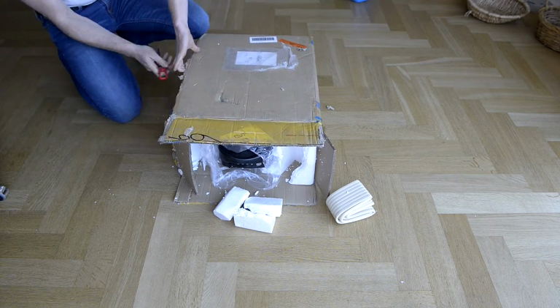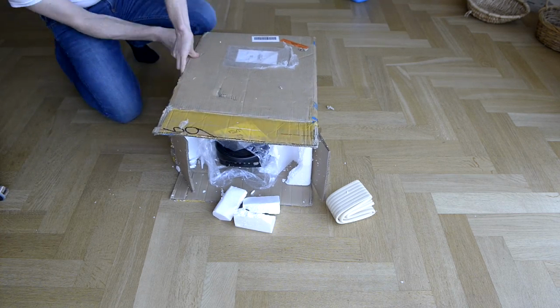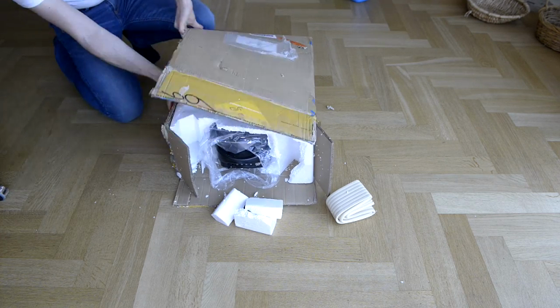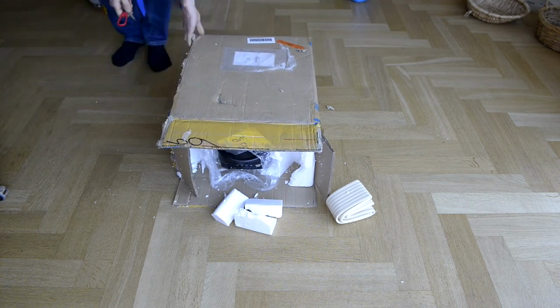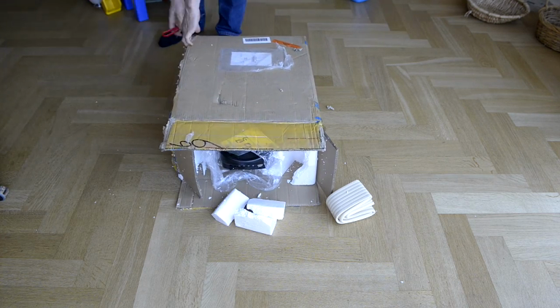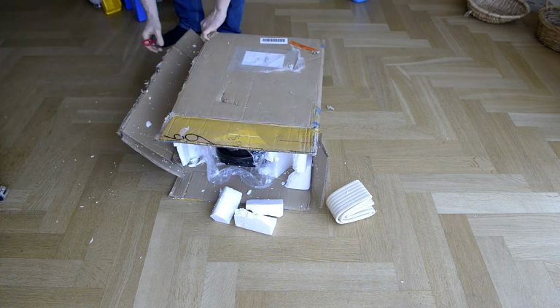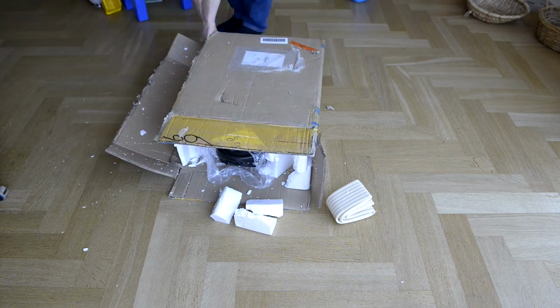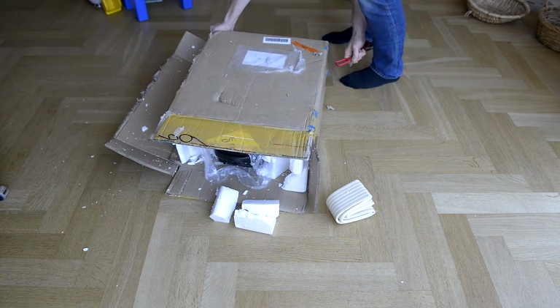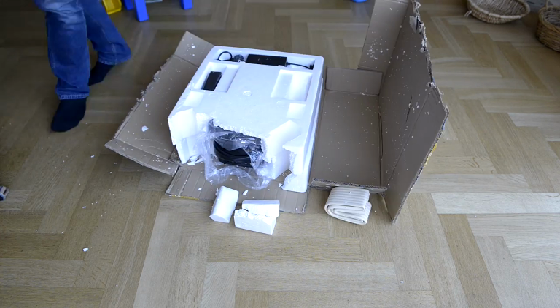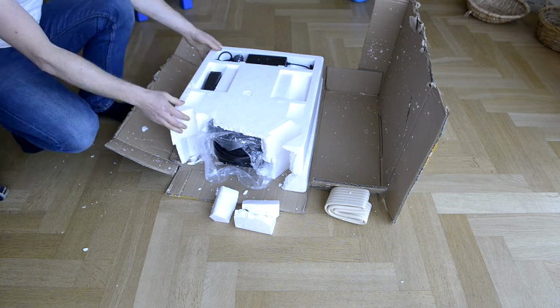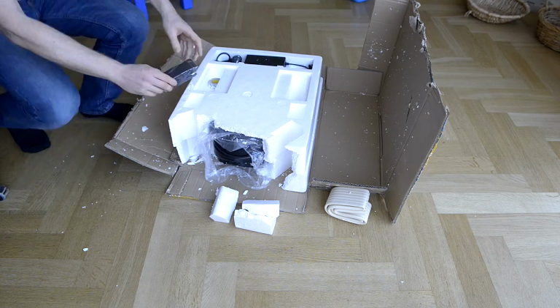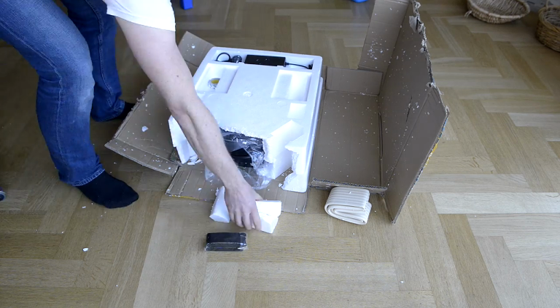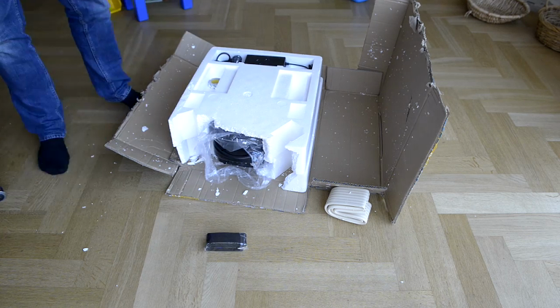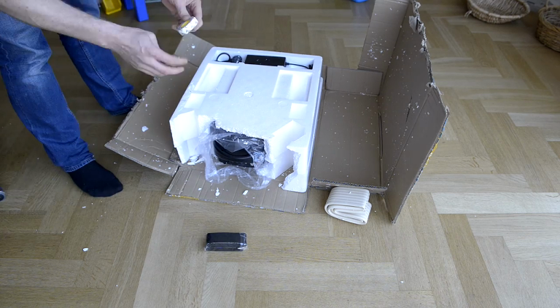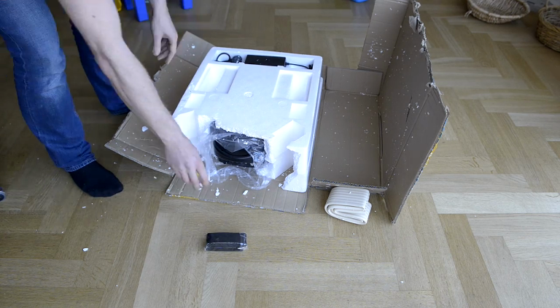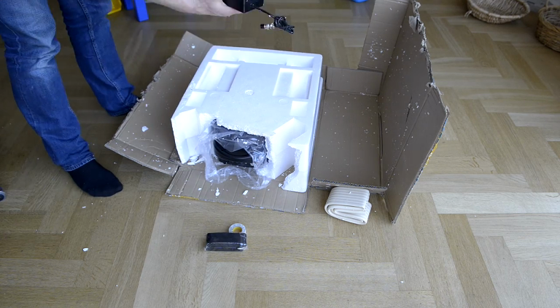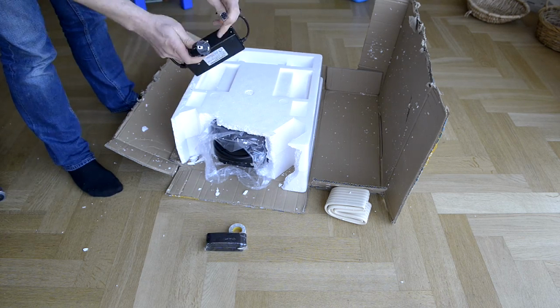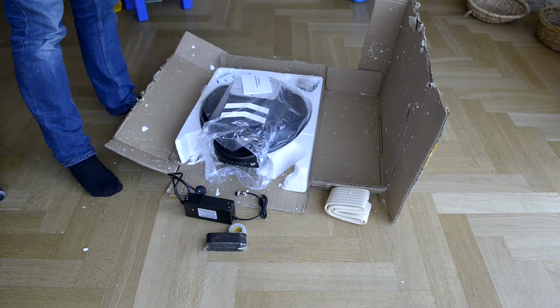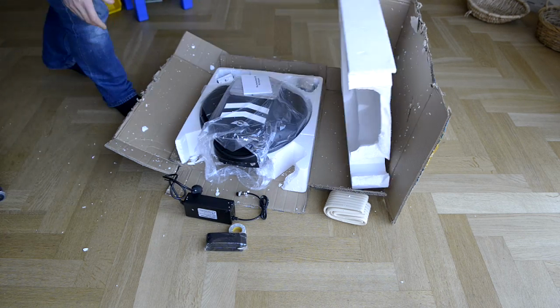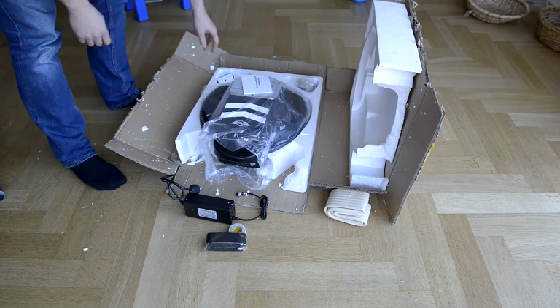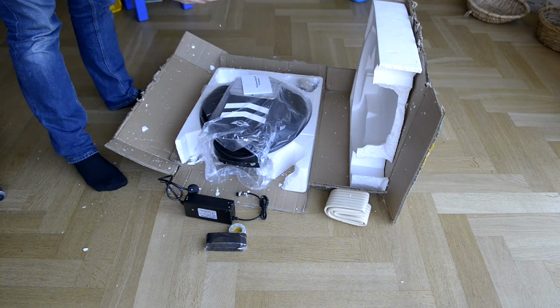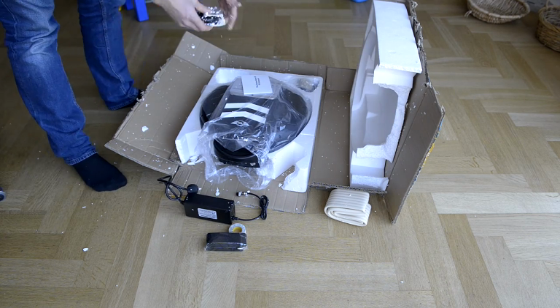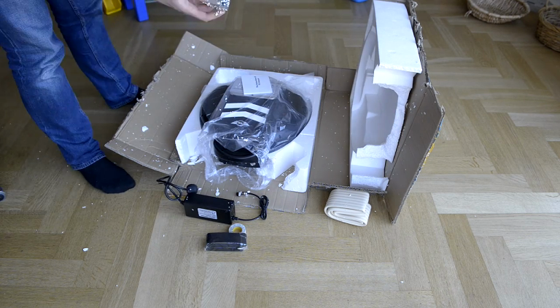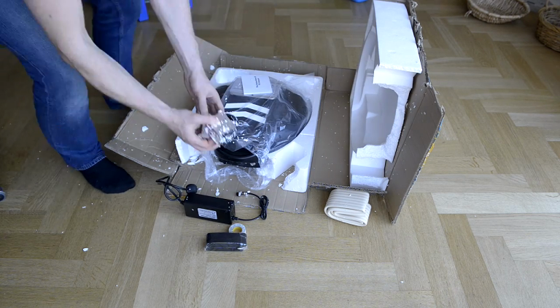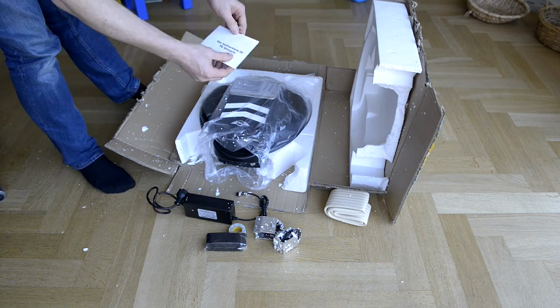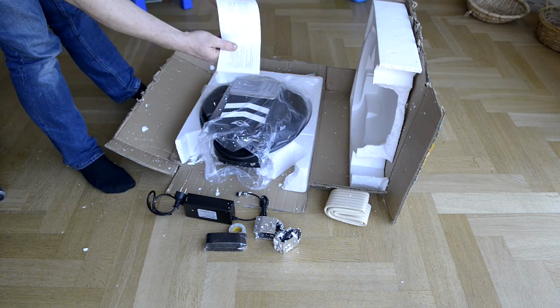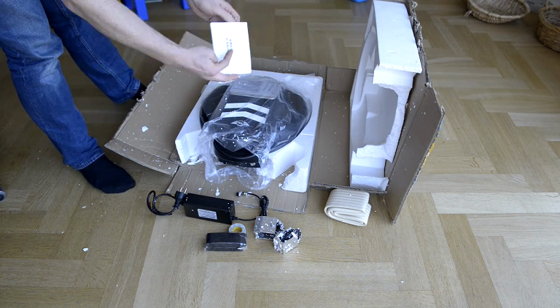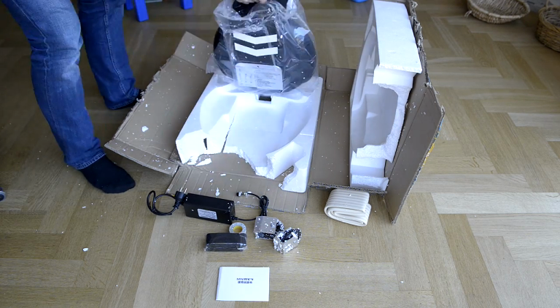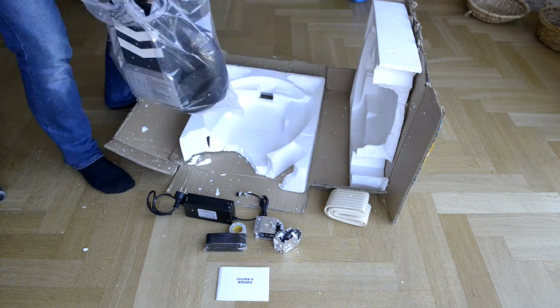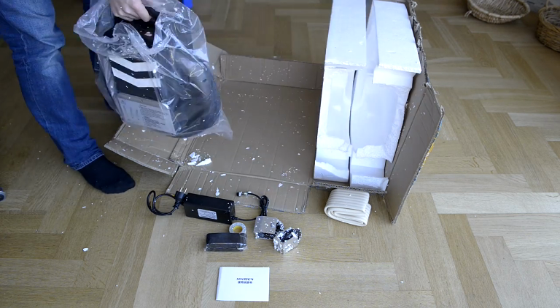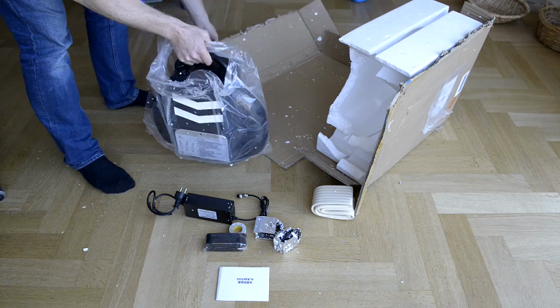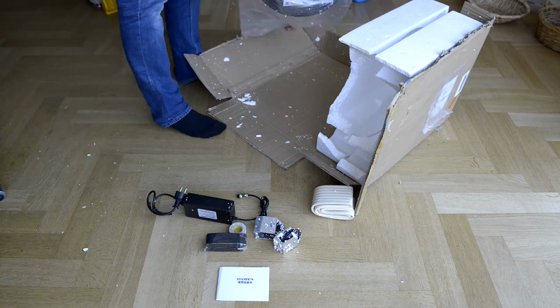After seven days a huge box arrived. The Dutch customs had opened the box — they were also curious. Let's see what's inside.